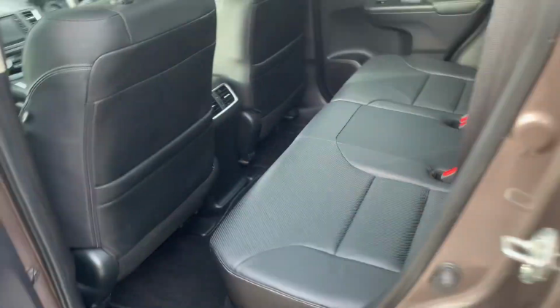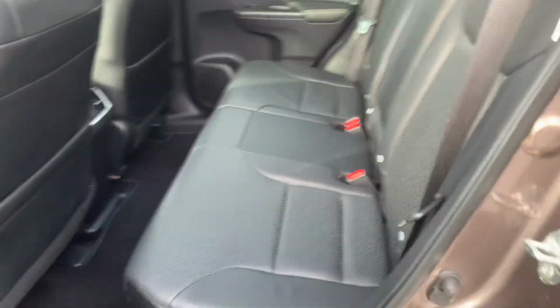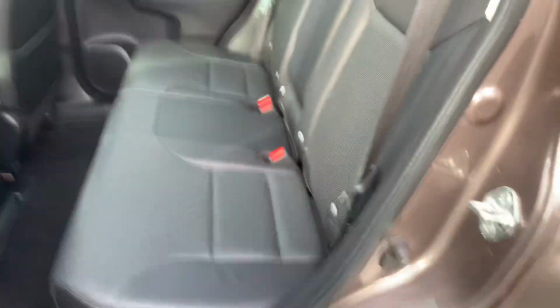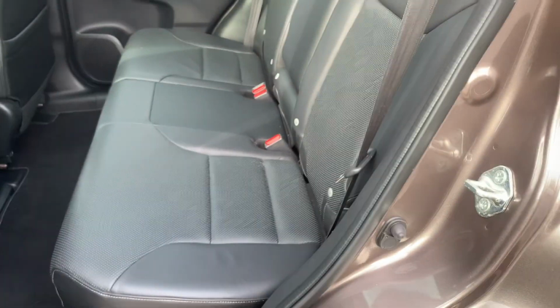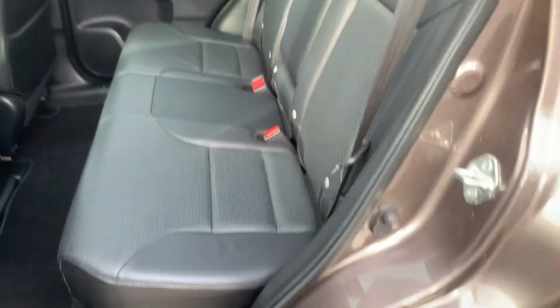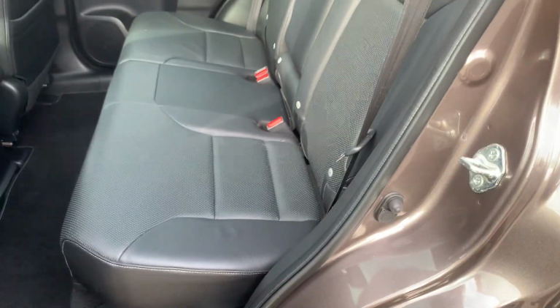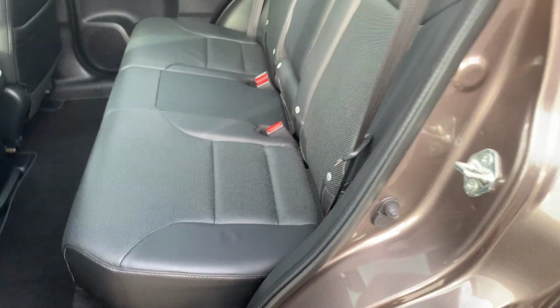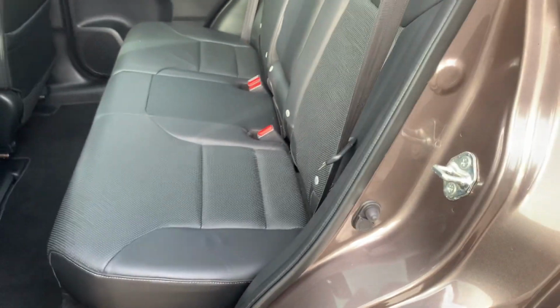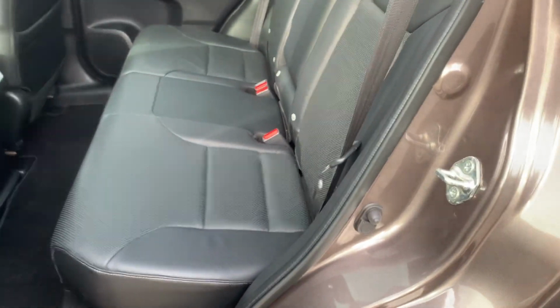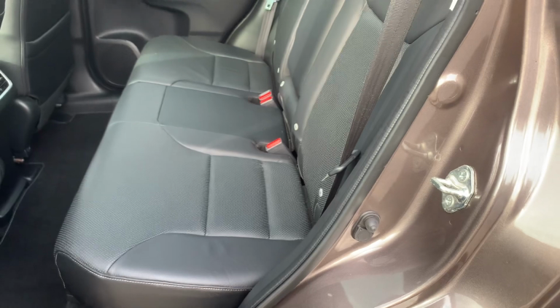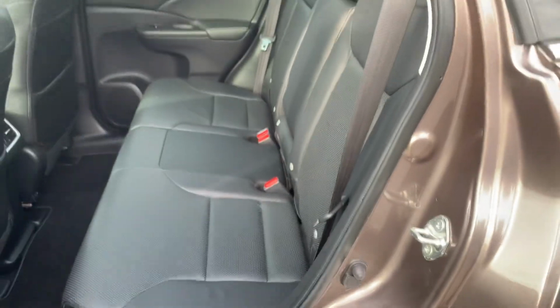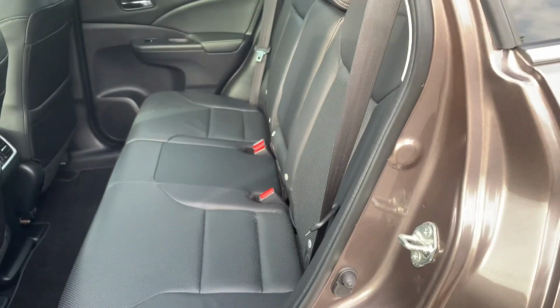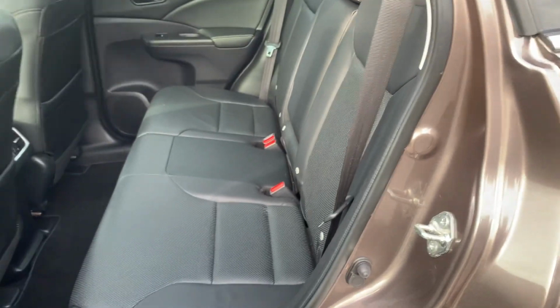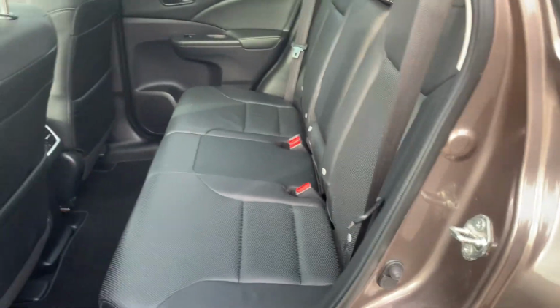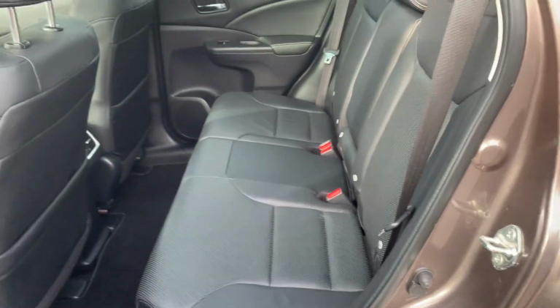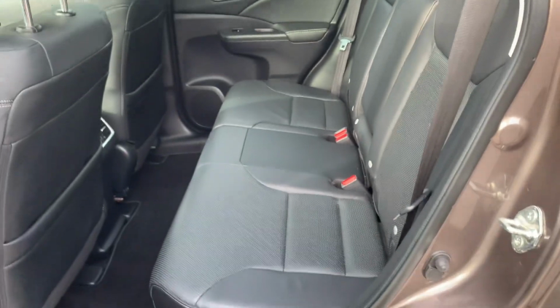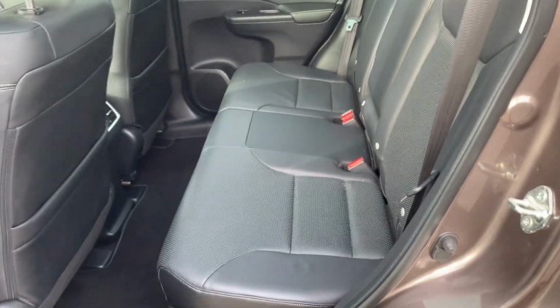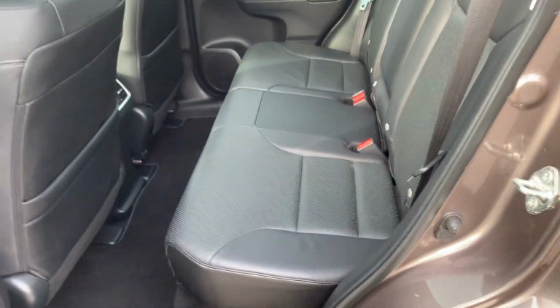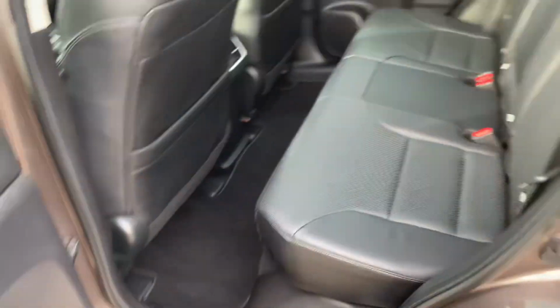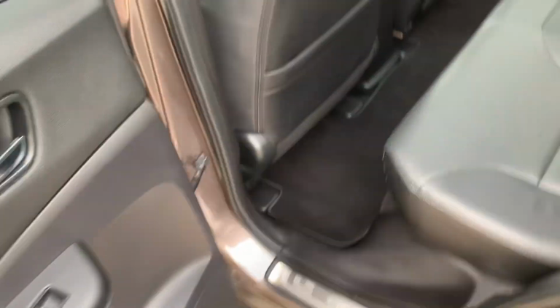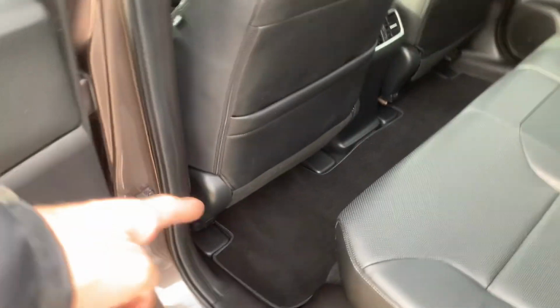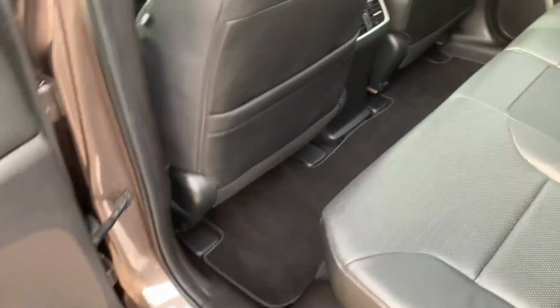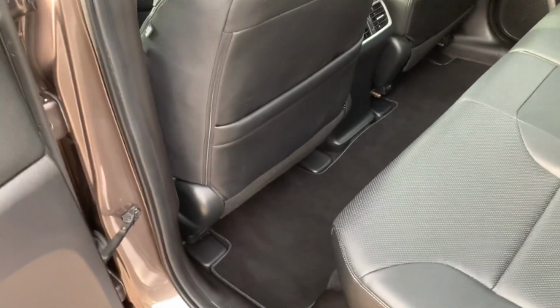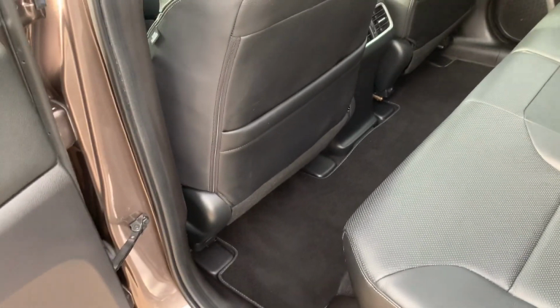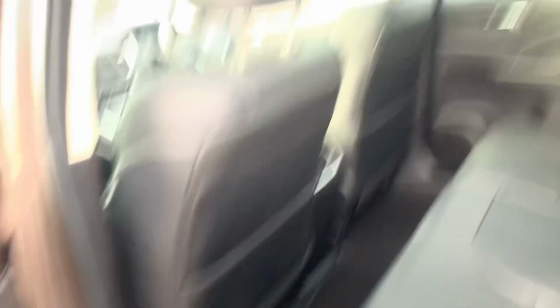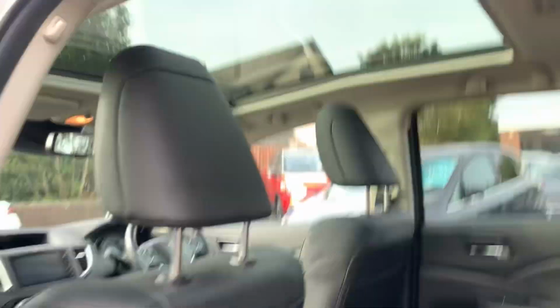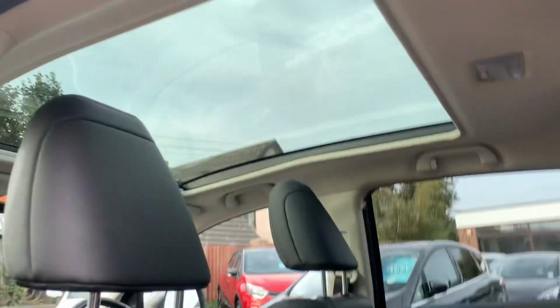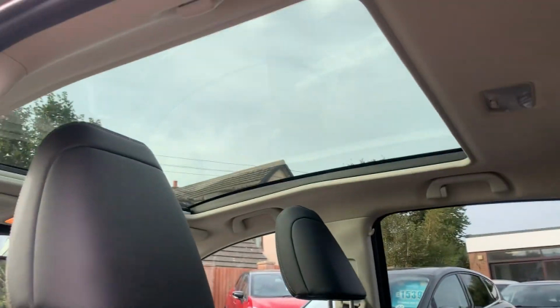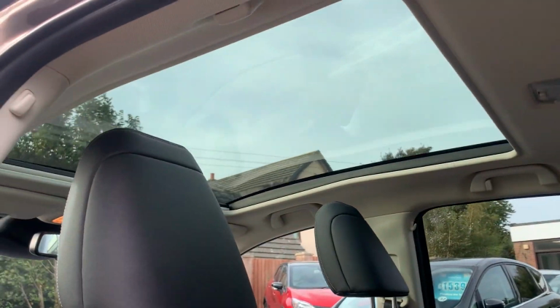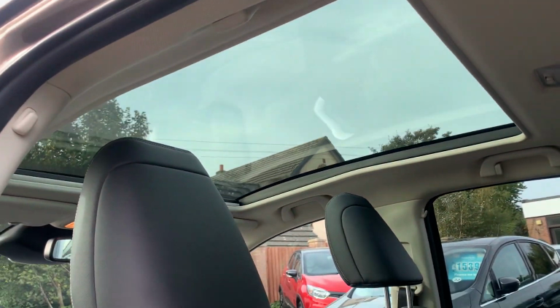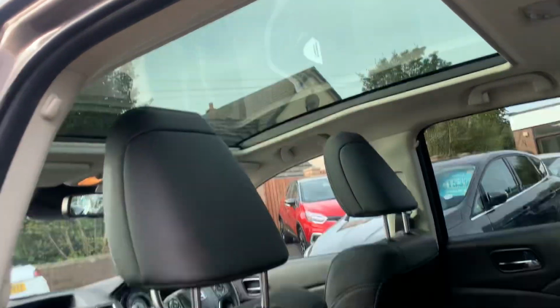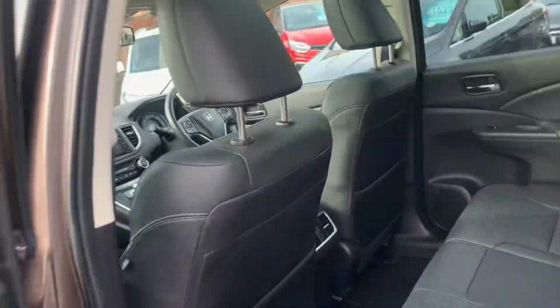Full leather interior, three seat belts in the back, the center armrest folds down, it's got ISOFIX child seating, and it has the Honda CR-V floor mats. There's your big glass roof with electric headlining.